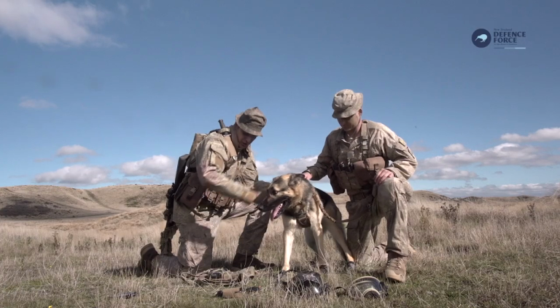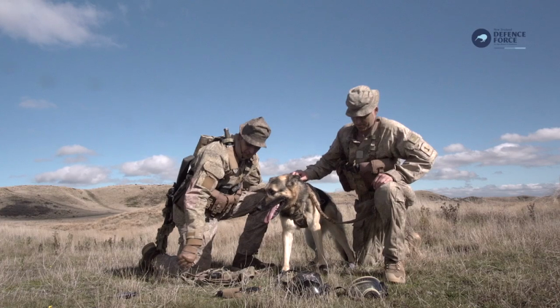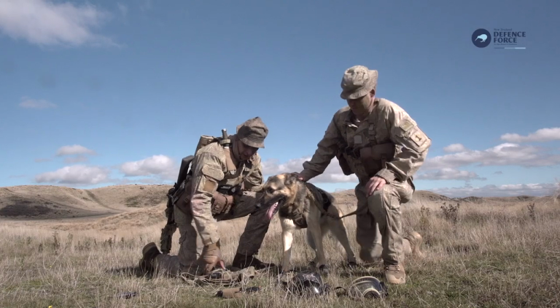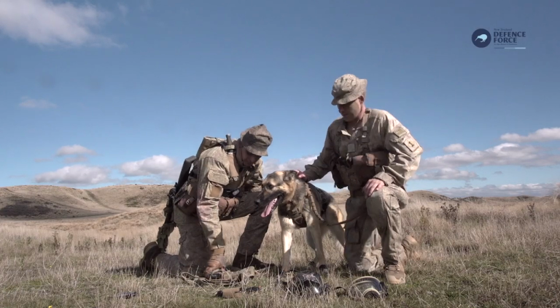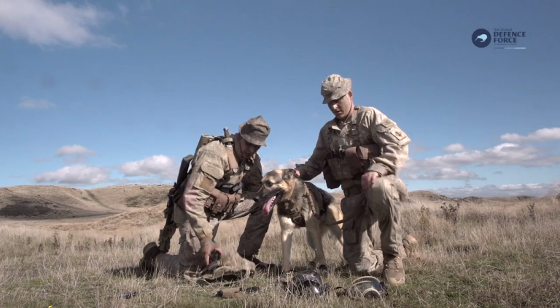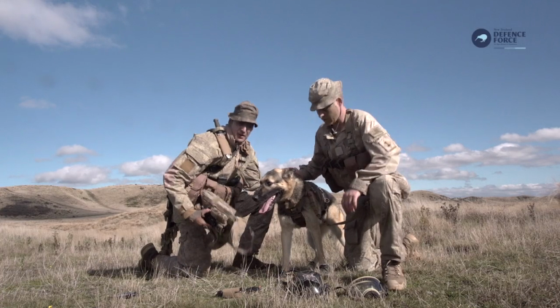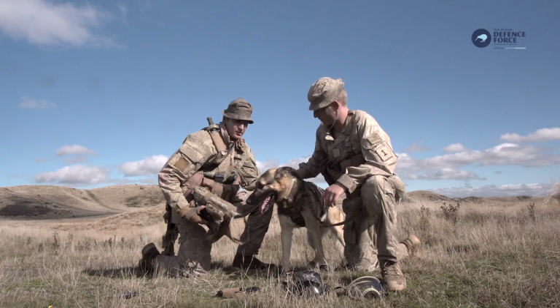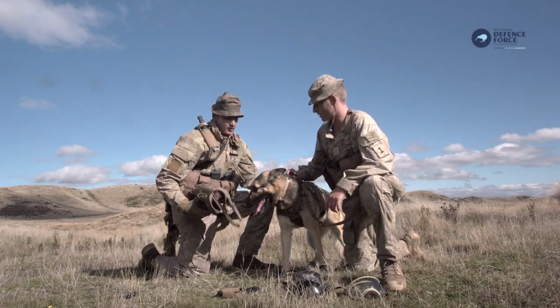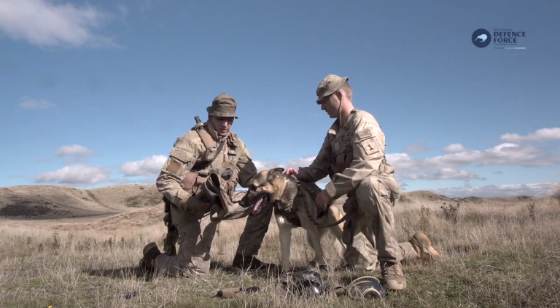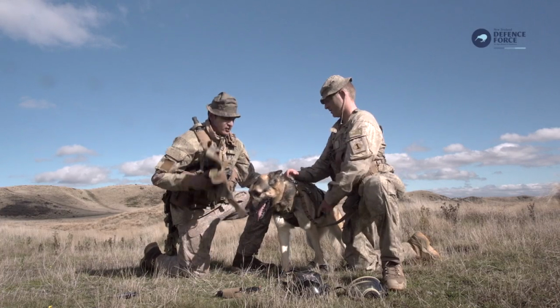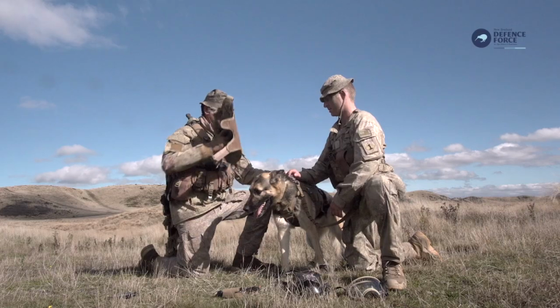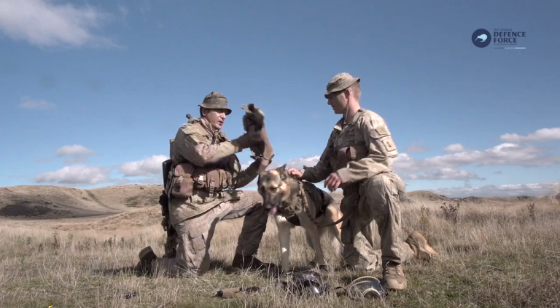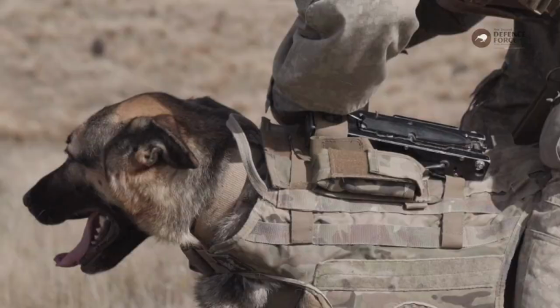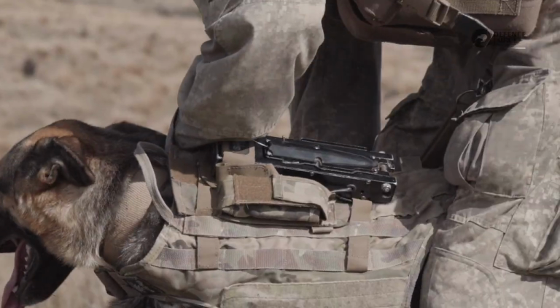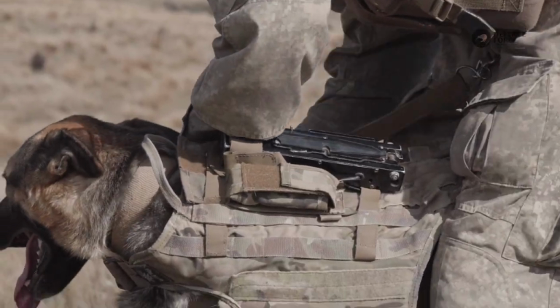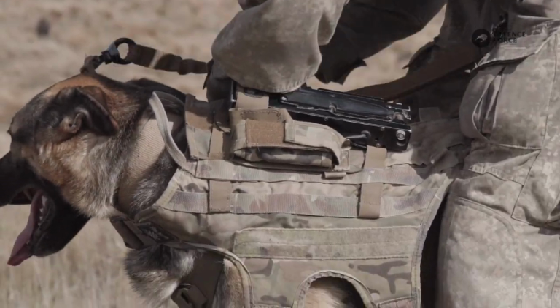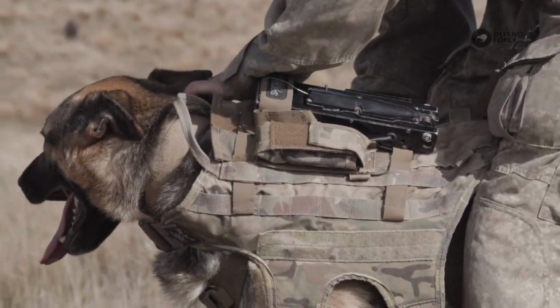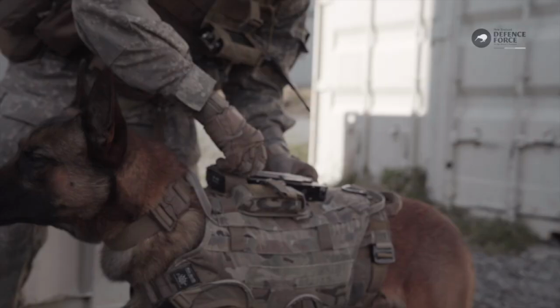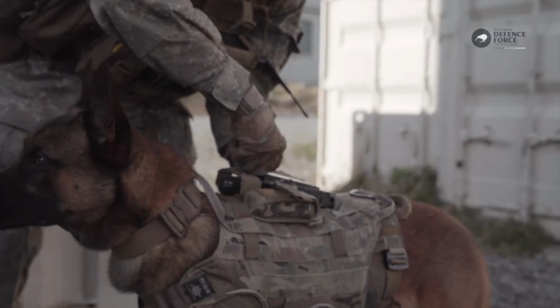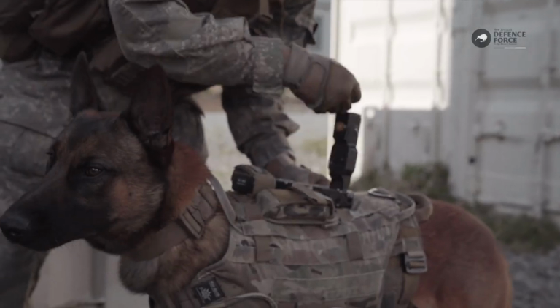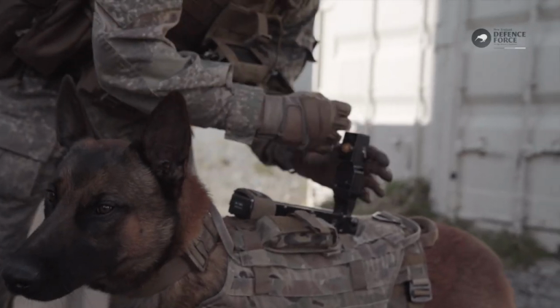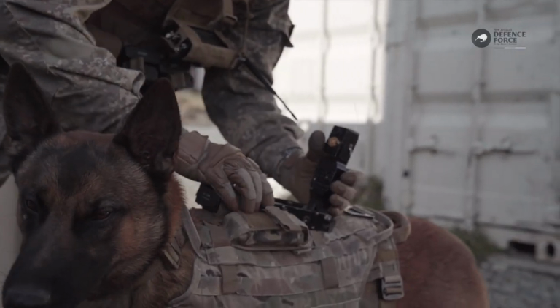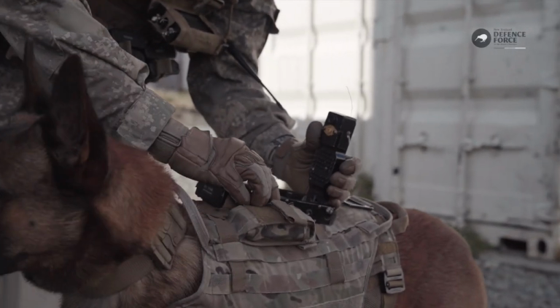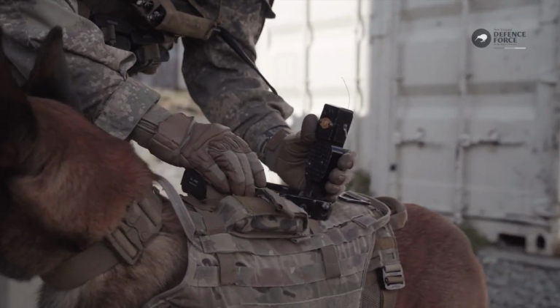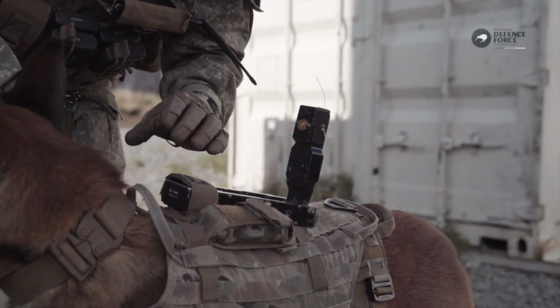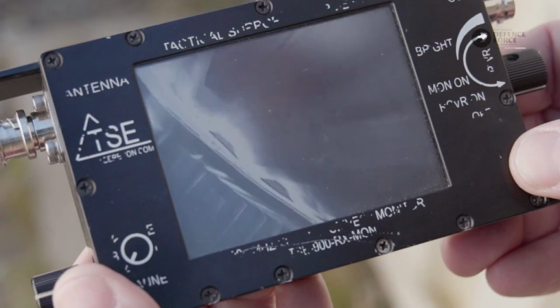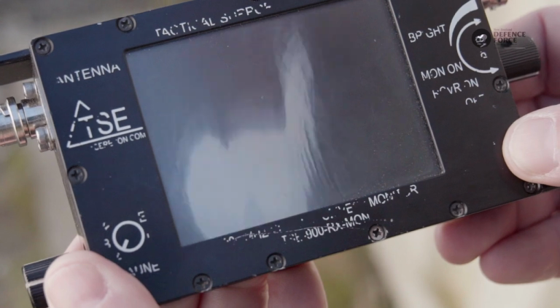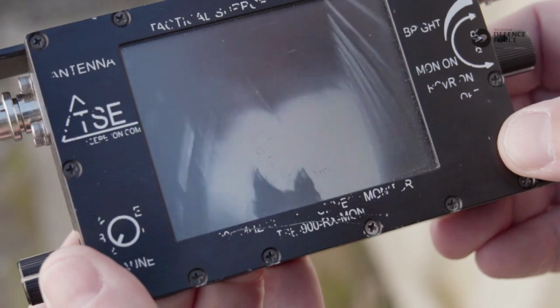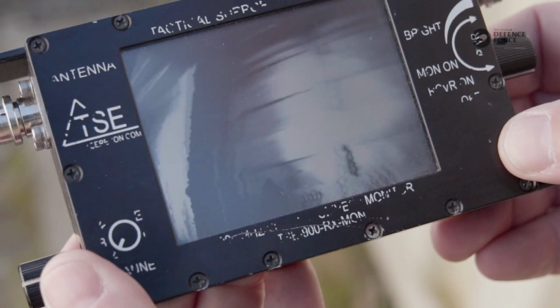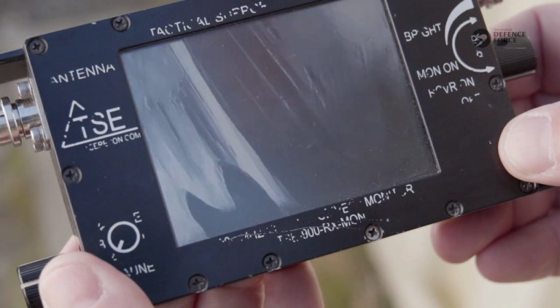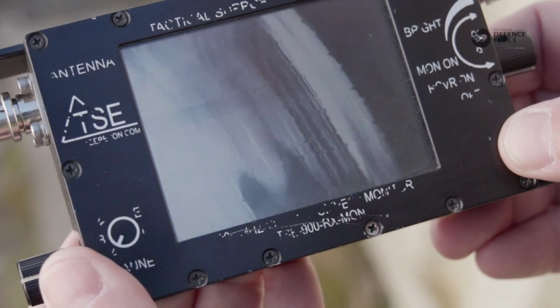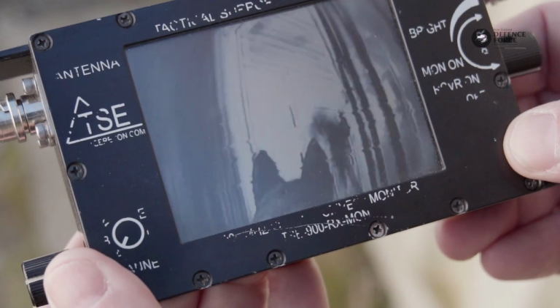Next up we've got our canine camera. This sits on the dog's back and it gives us a live feed of what the dog's seeing through this monitor, which will be held by one of the handlers or a section commander.